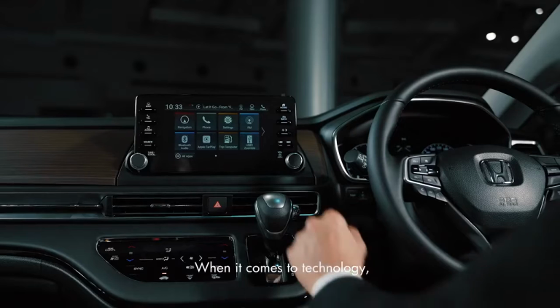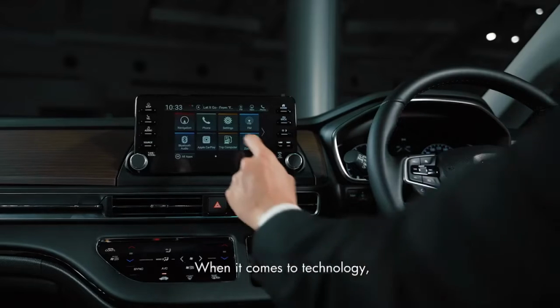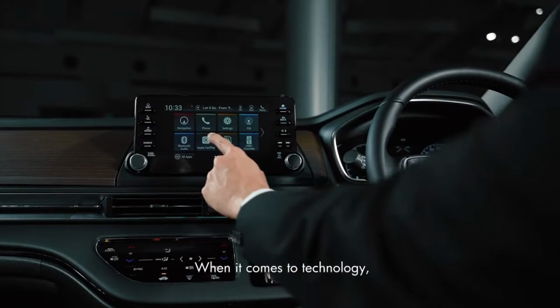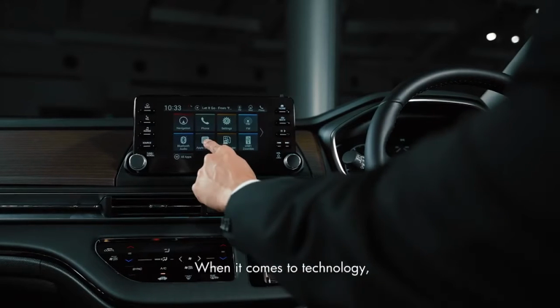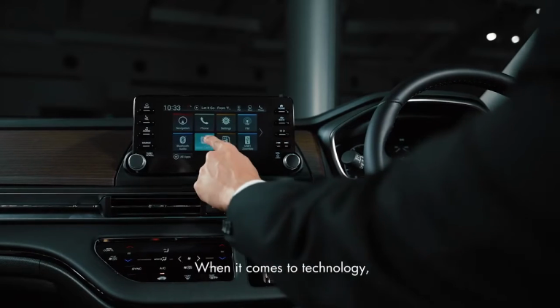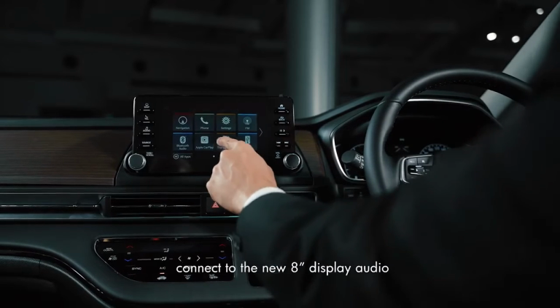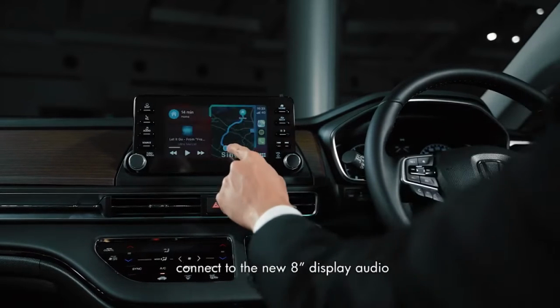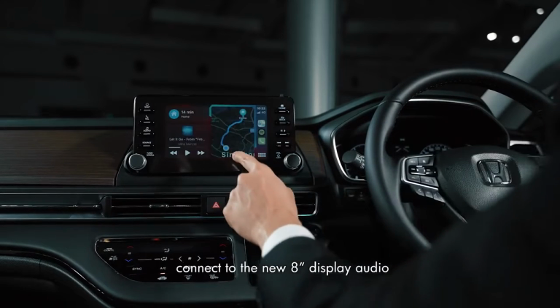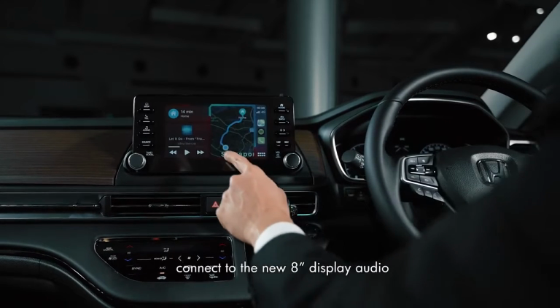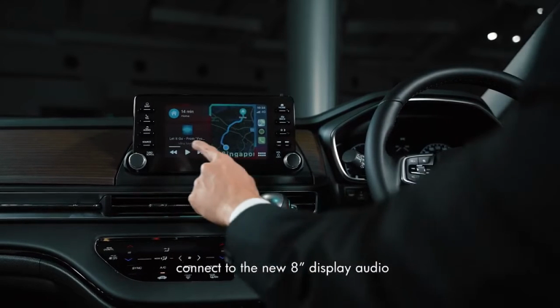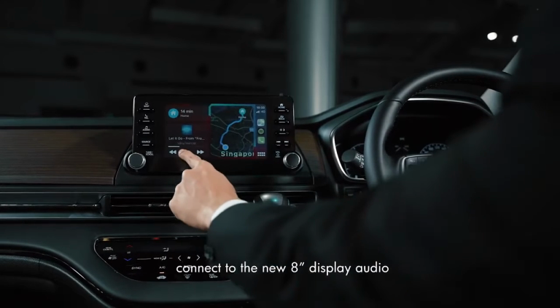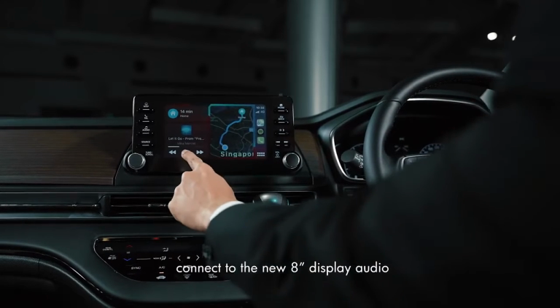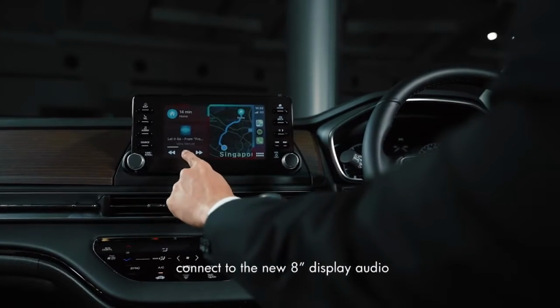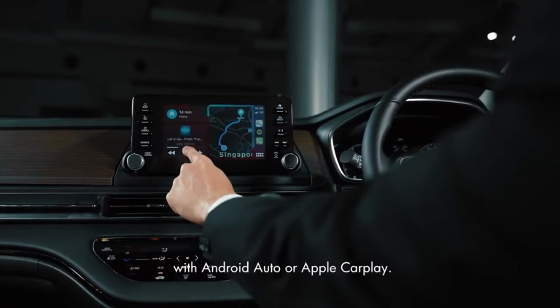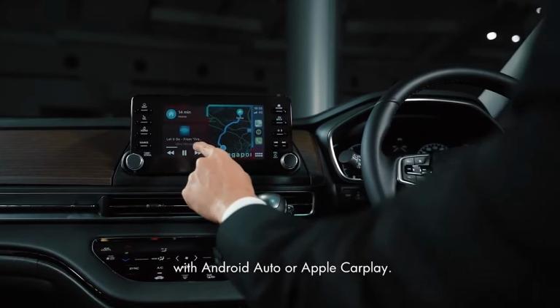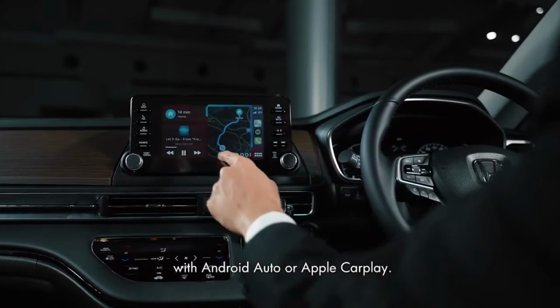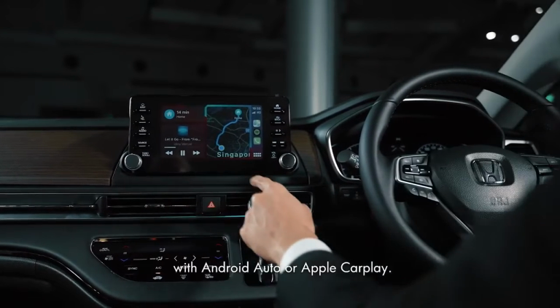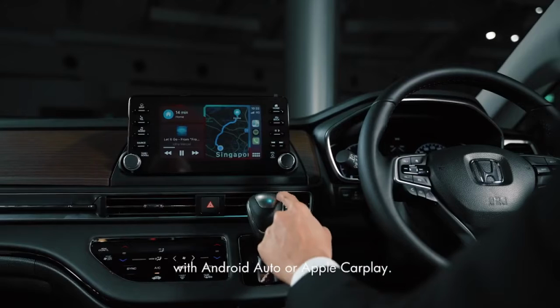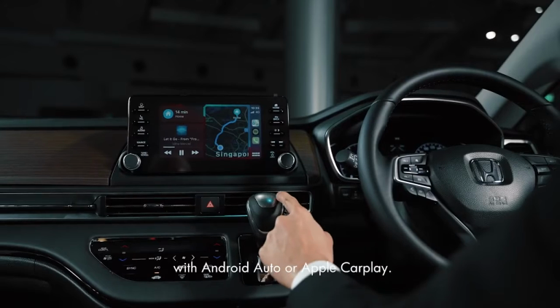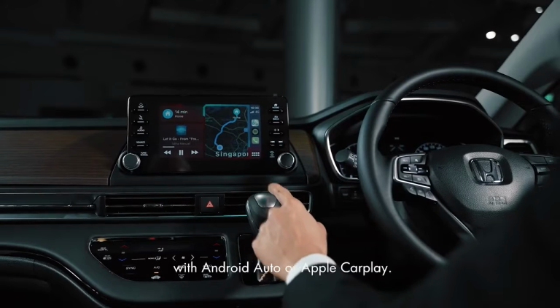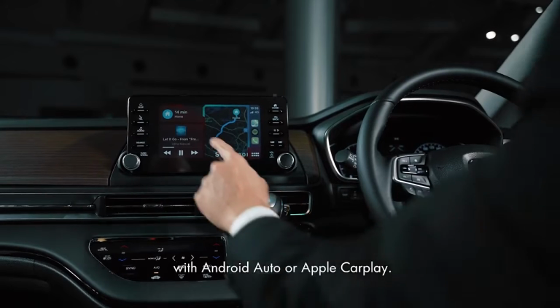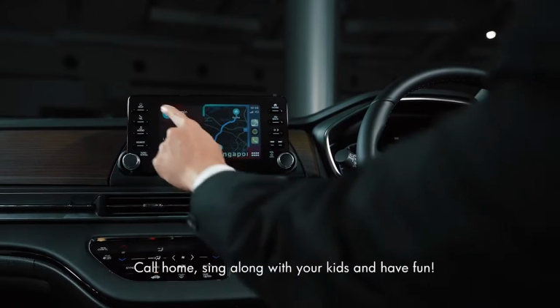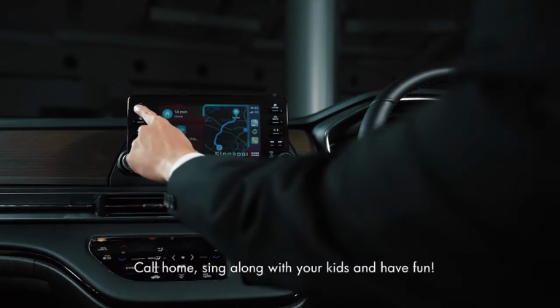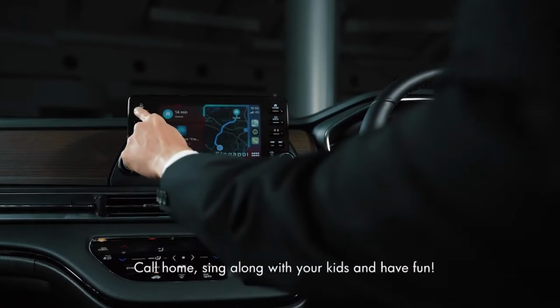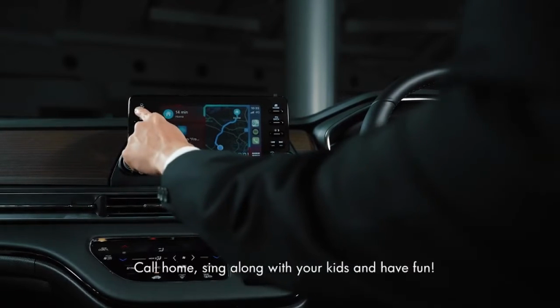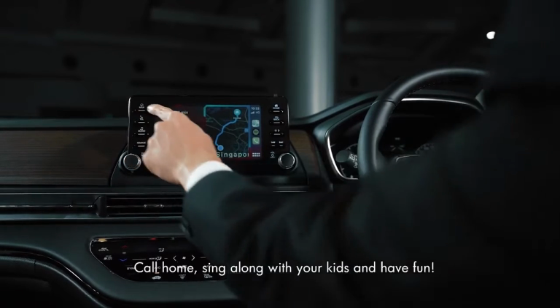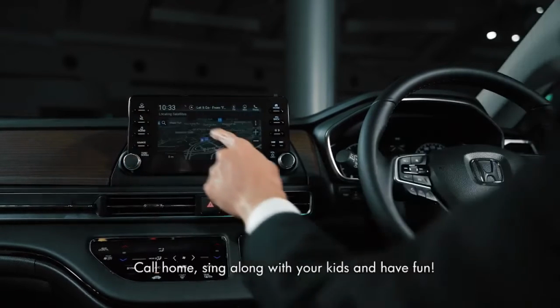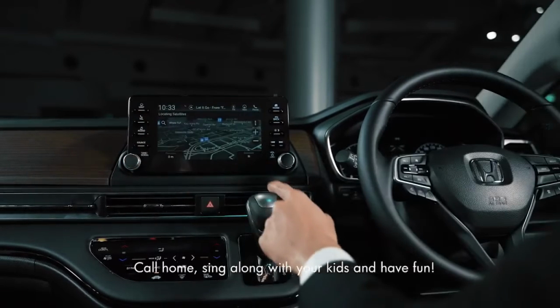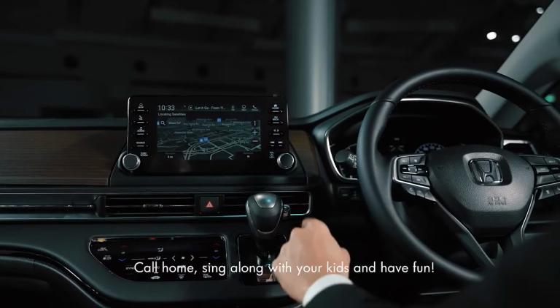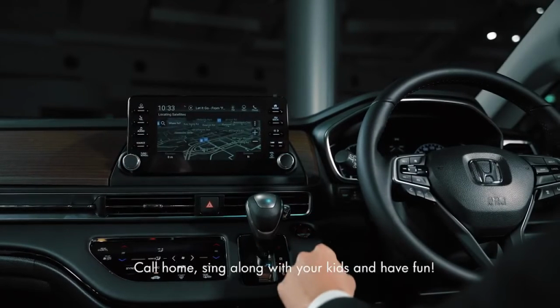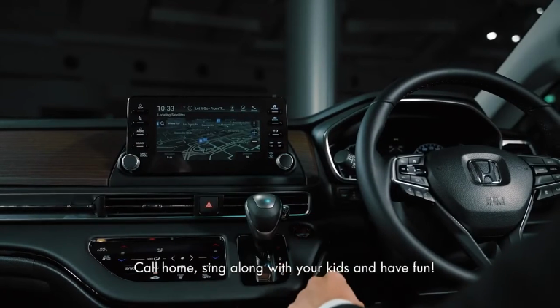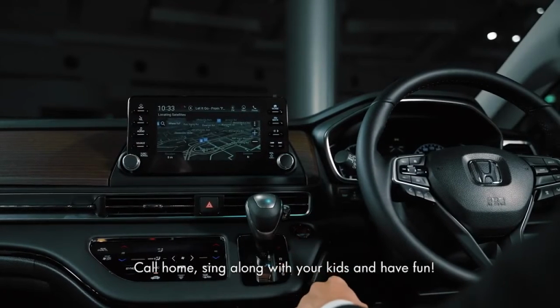When it comes to technology, connect to the new 8-inch display audio with your Android Auto or Apple CarPlay. Call home, sing along with your kids, and have fun!